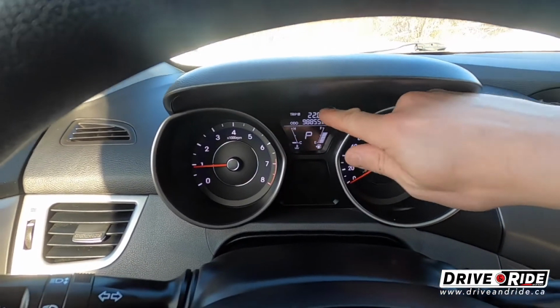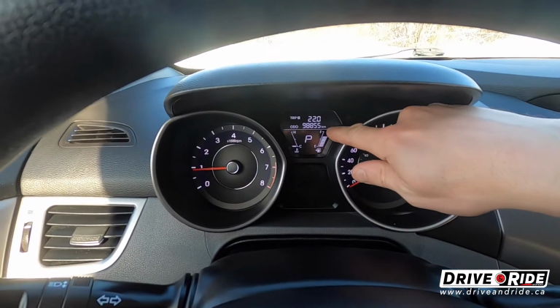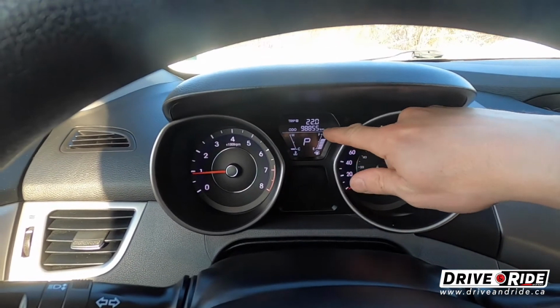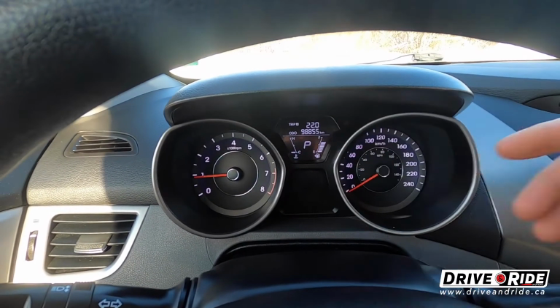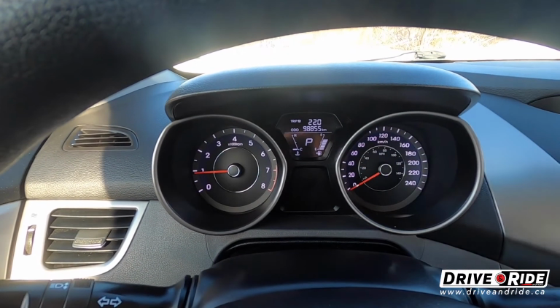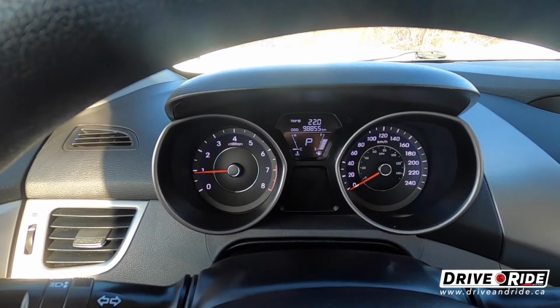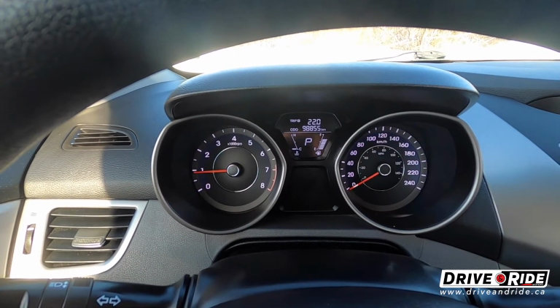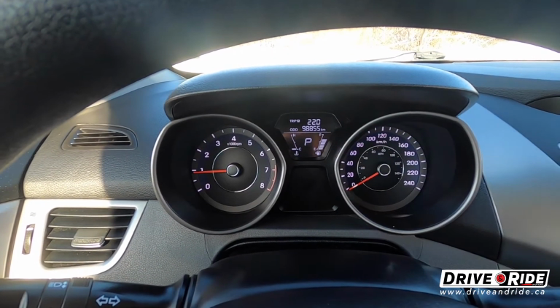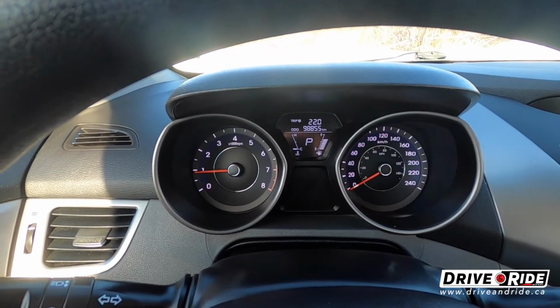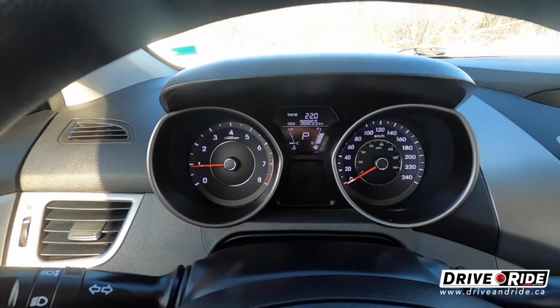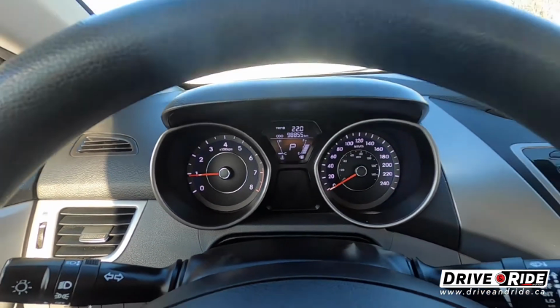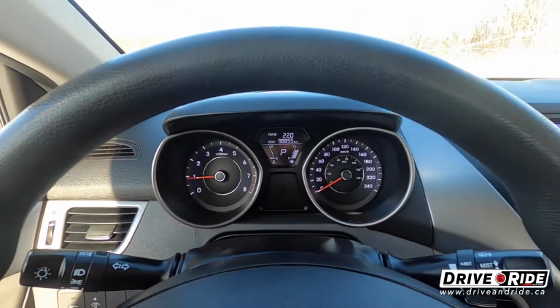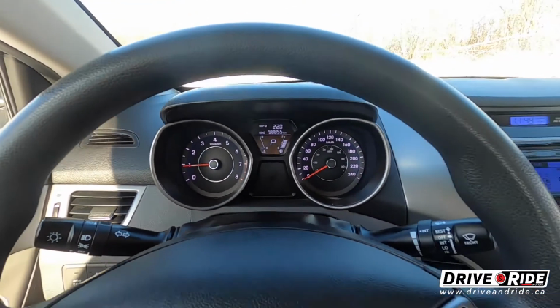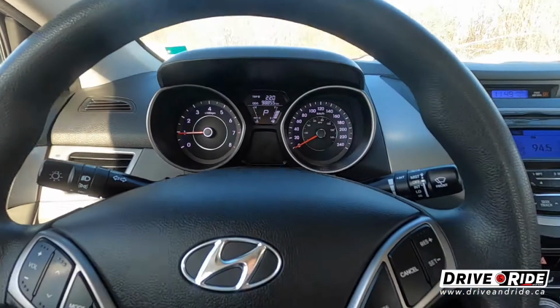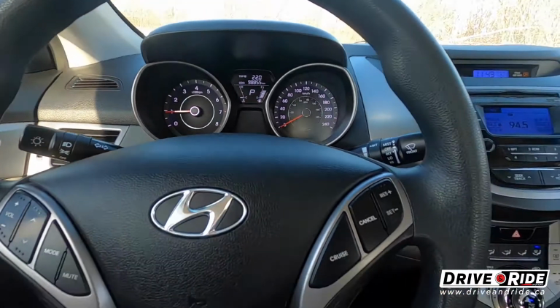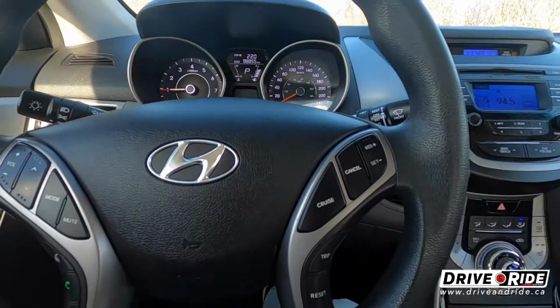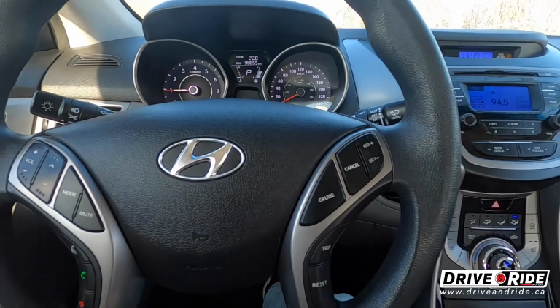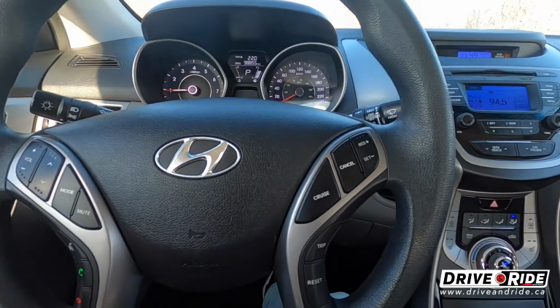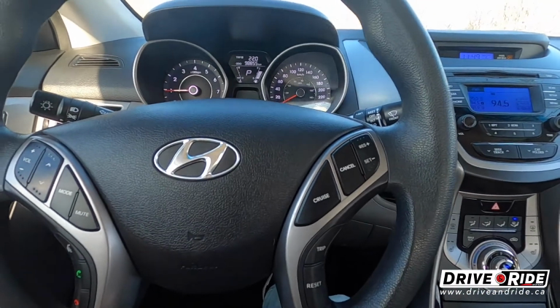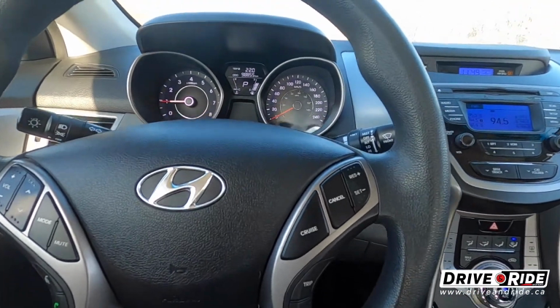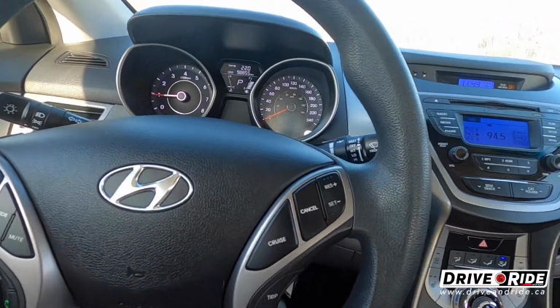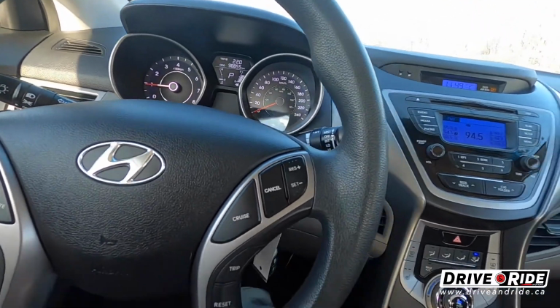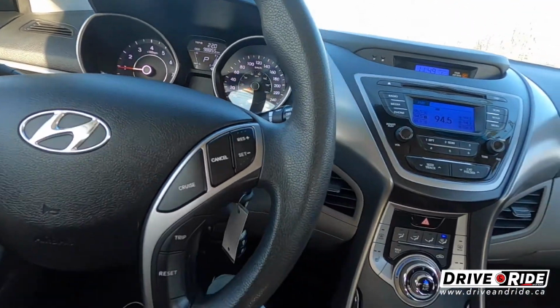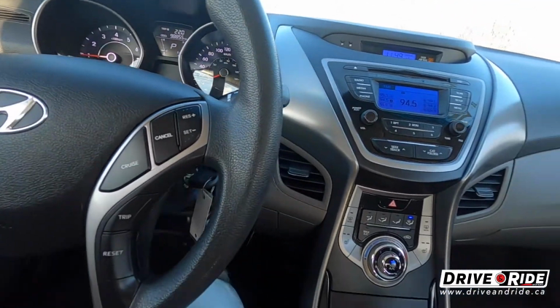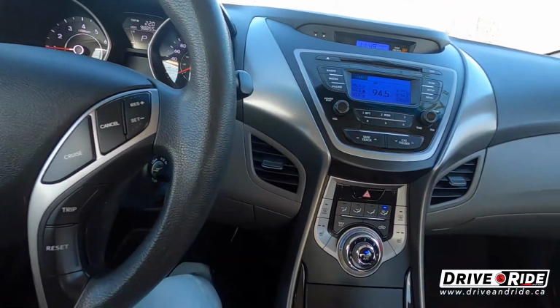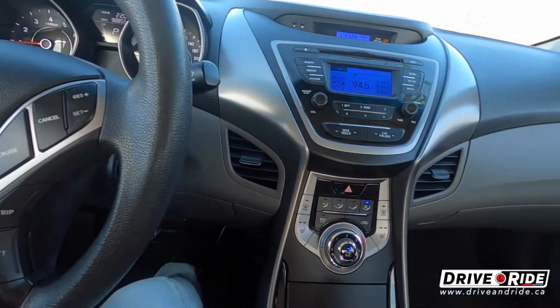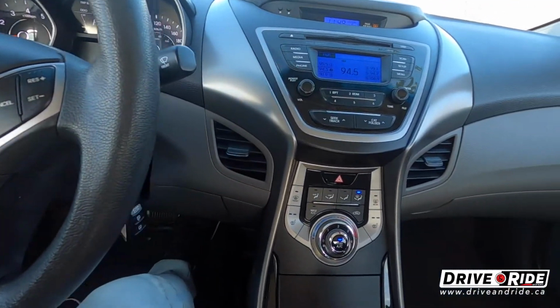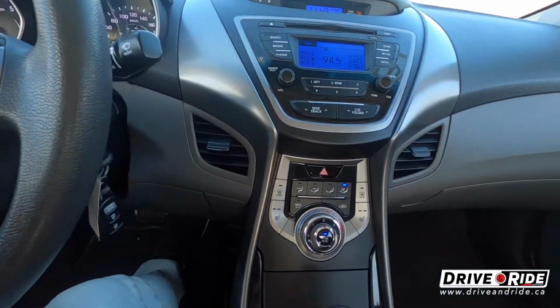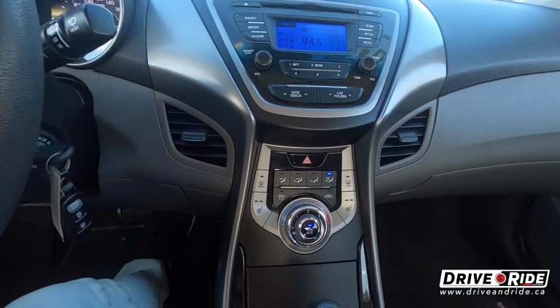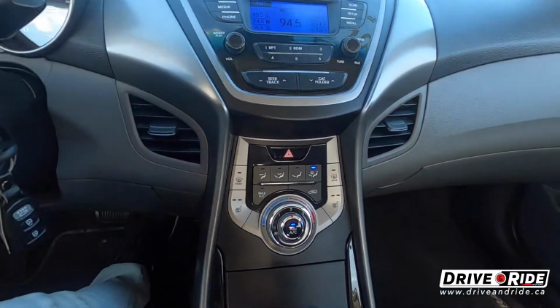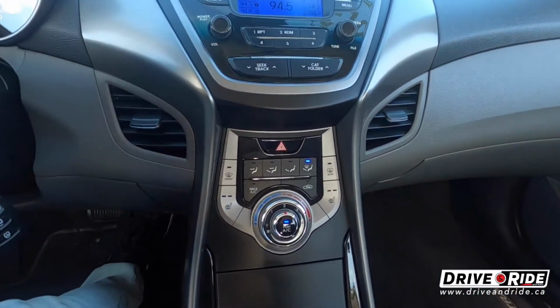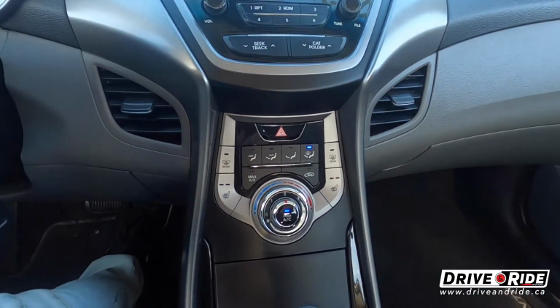You can see here we only have 98,800 kilometers on this vehicle. It has very little driving on it for its age.